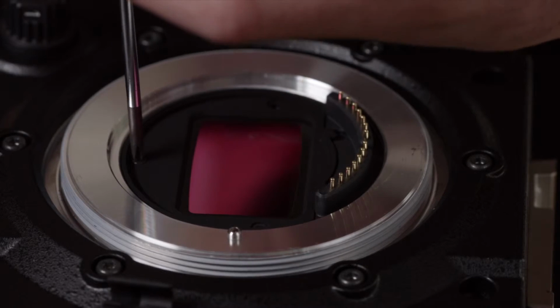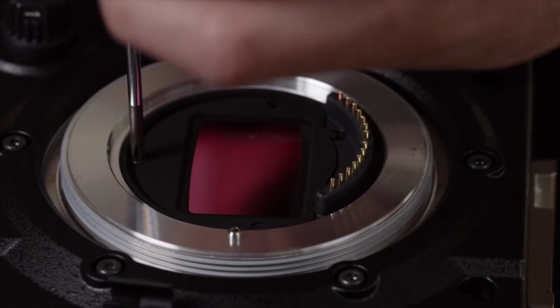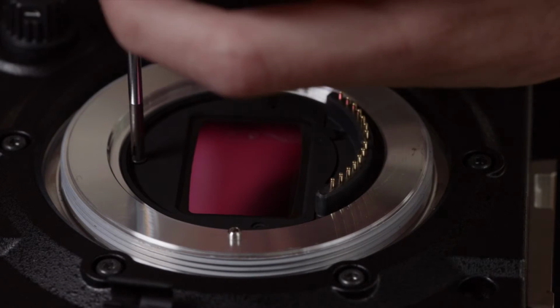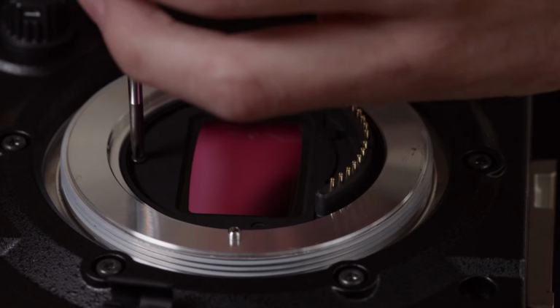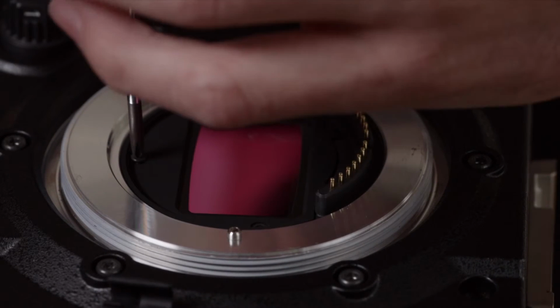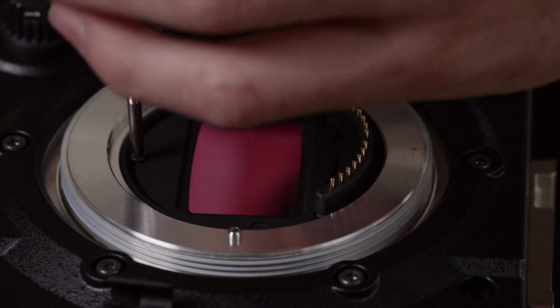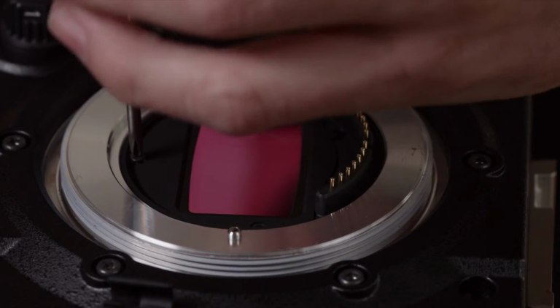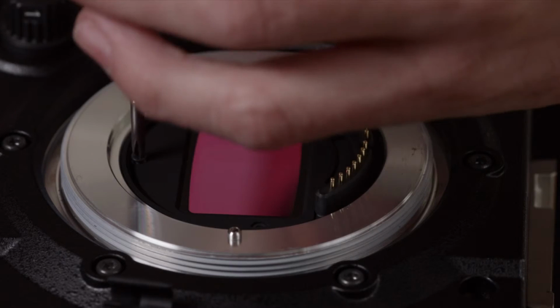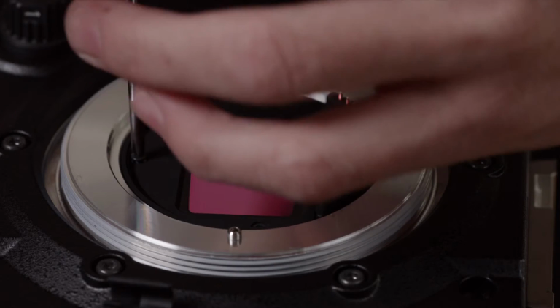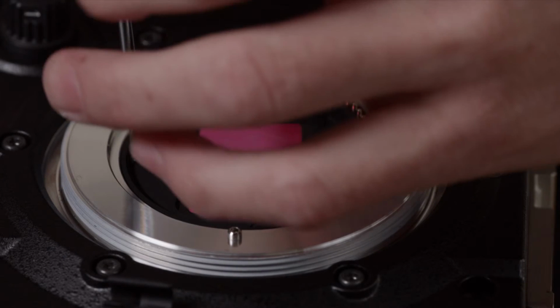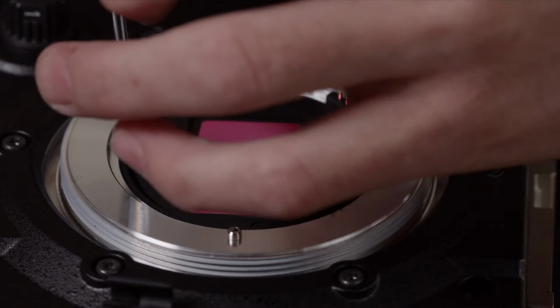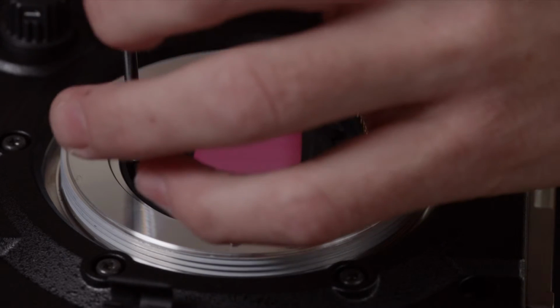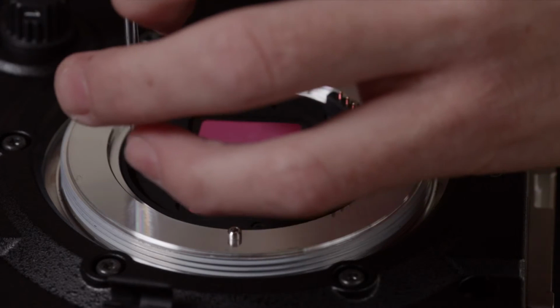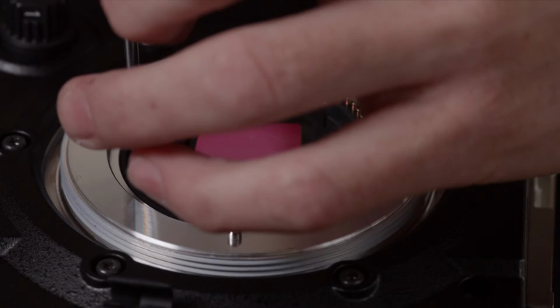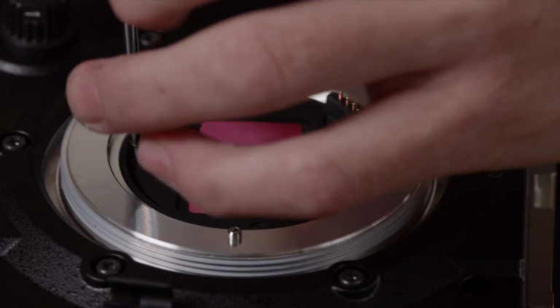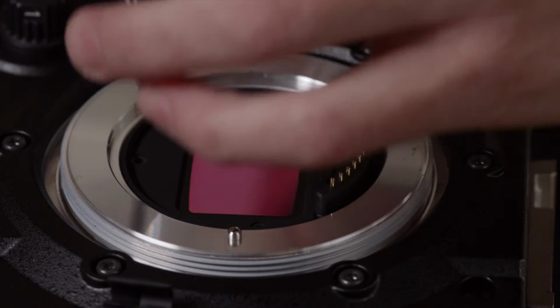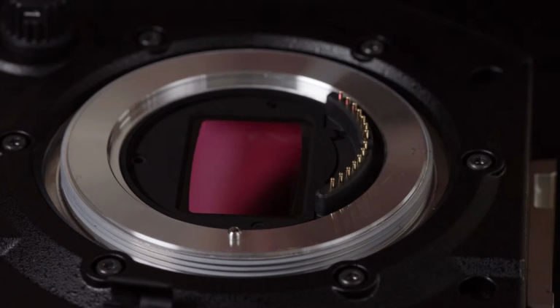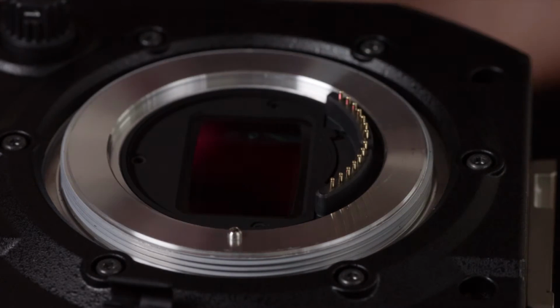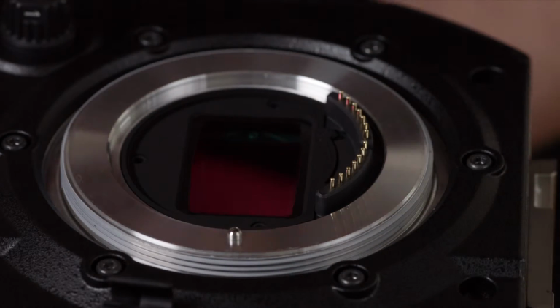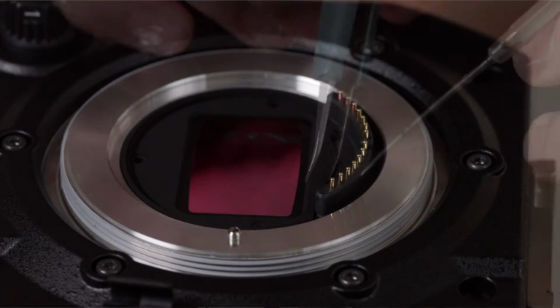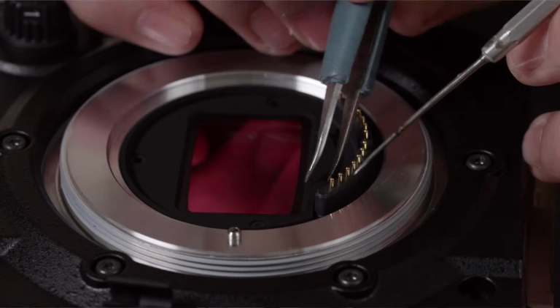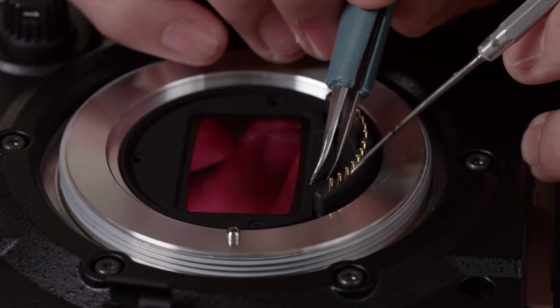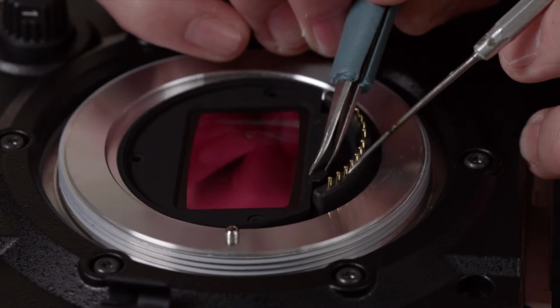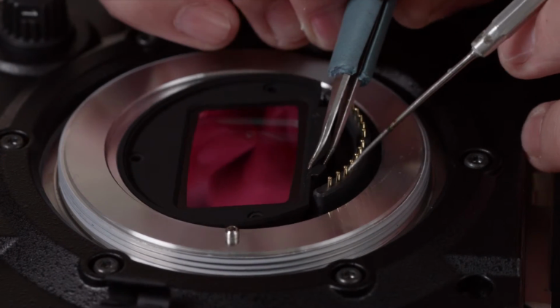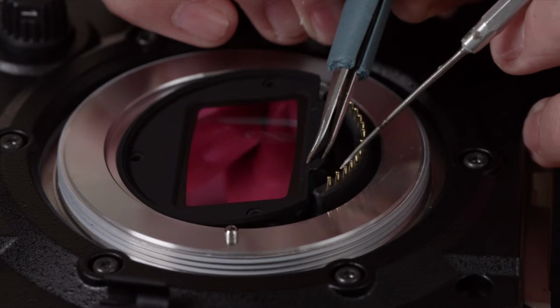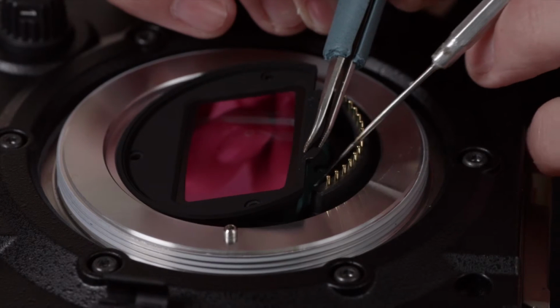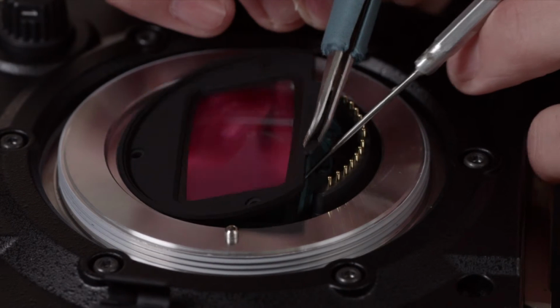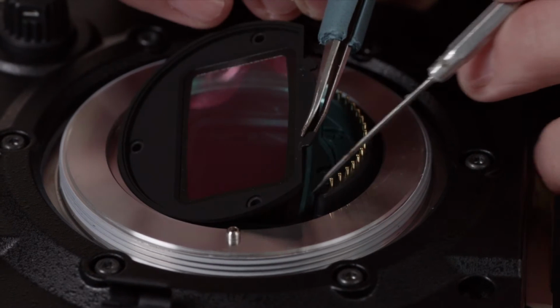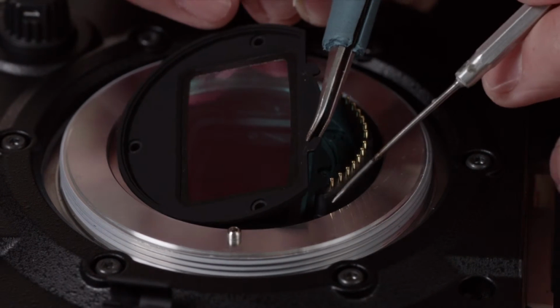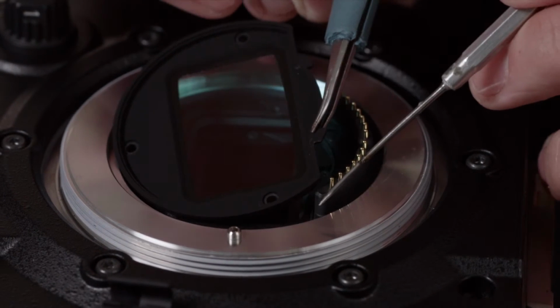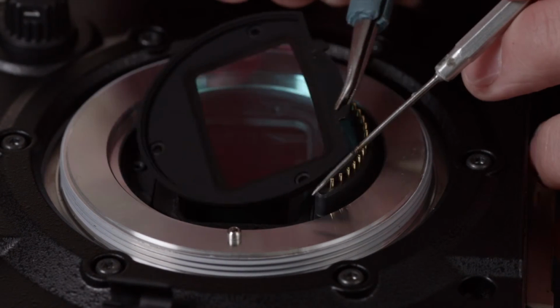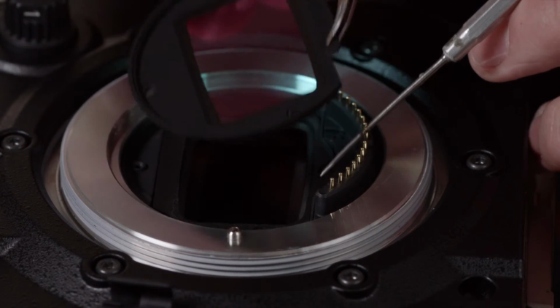Undo the three screws around the filter. Once you've removed those three screws, use the tweezers or pliers to grab the small hook at the bottom of the filter.